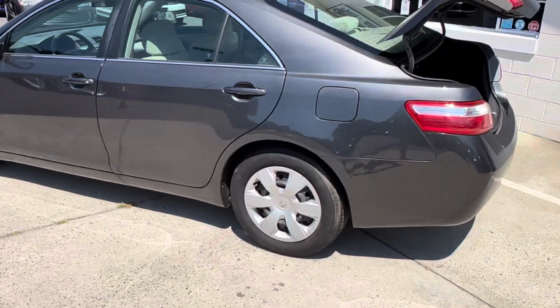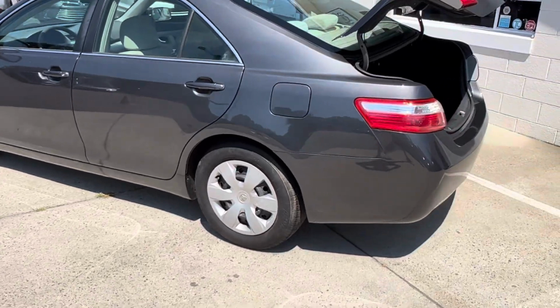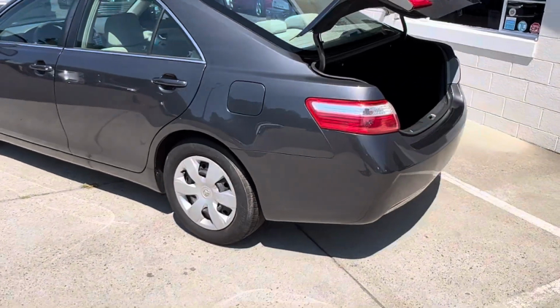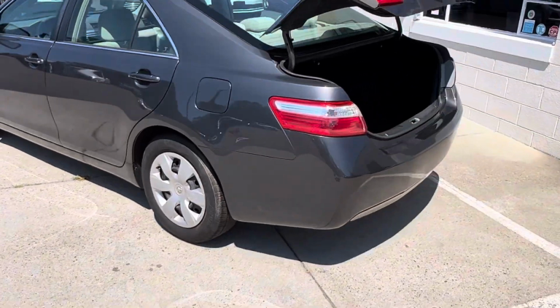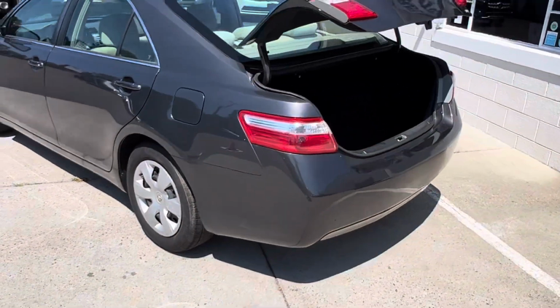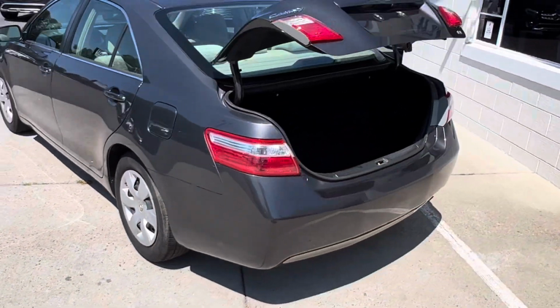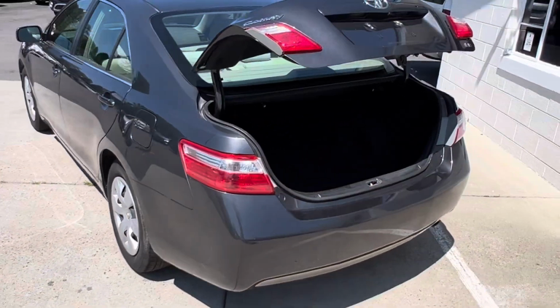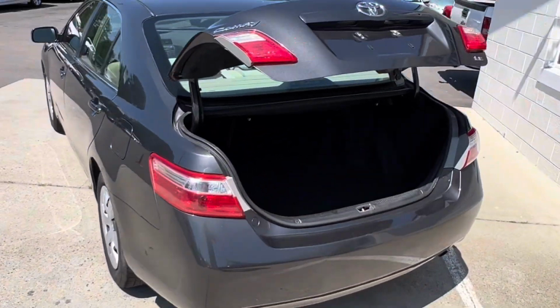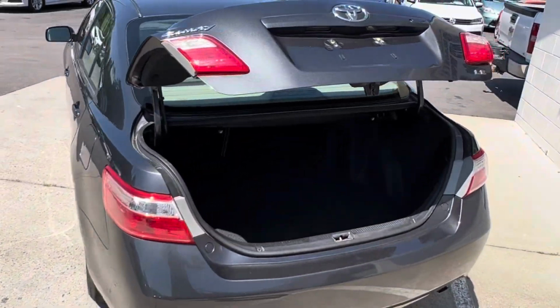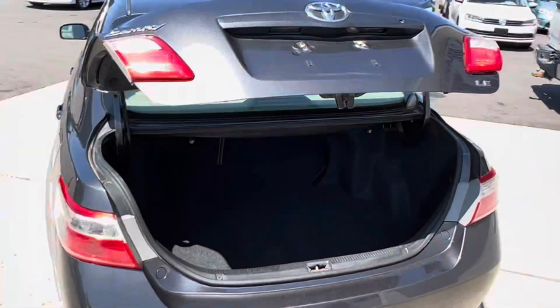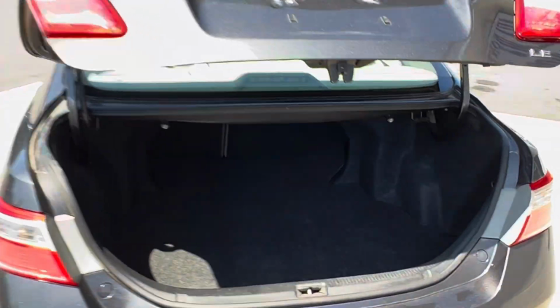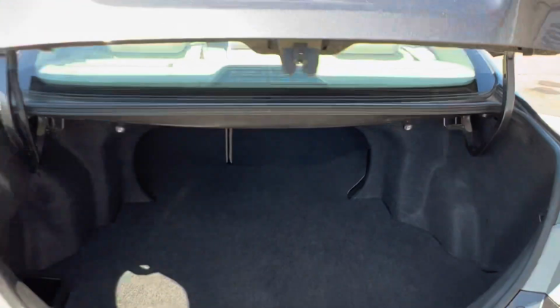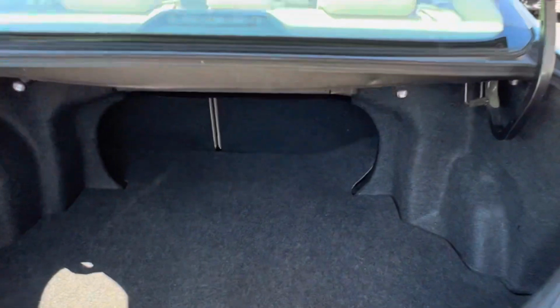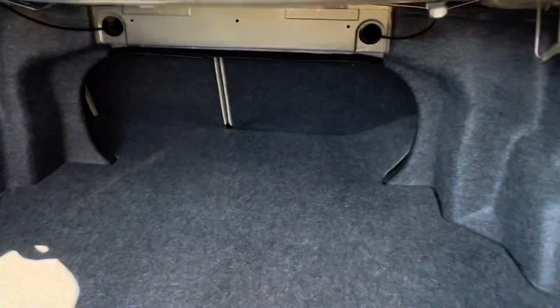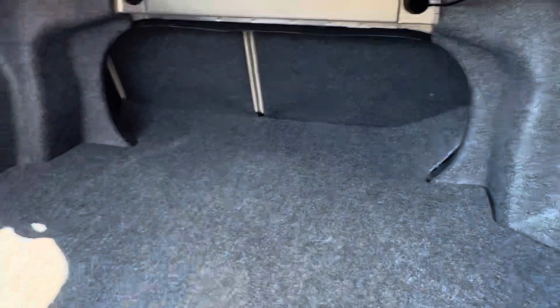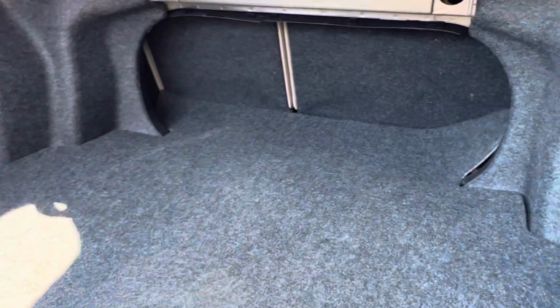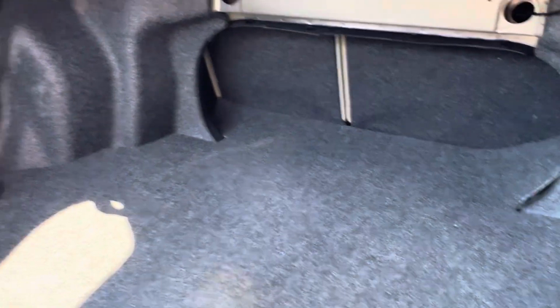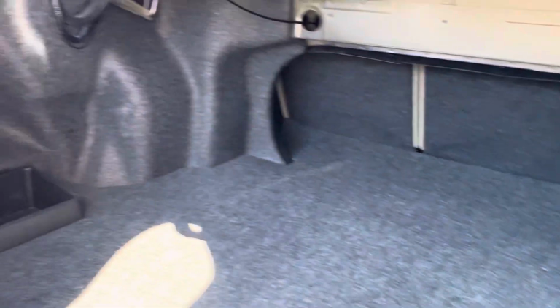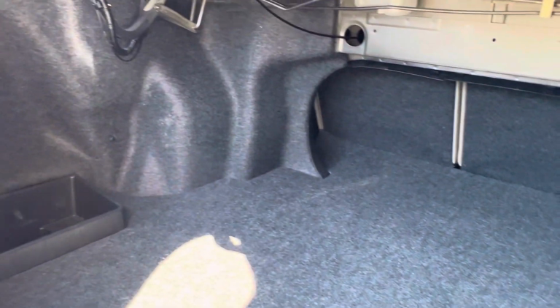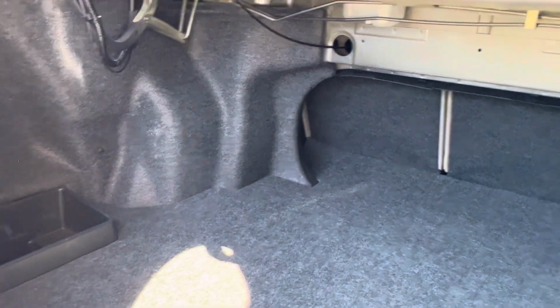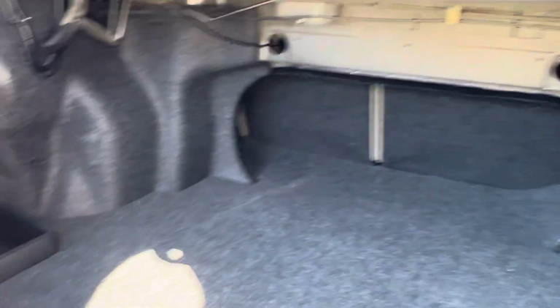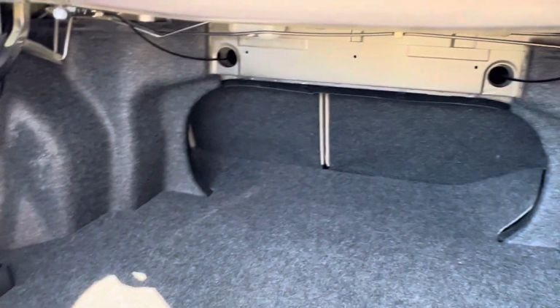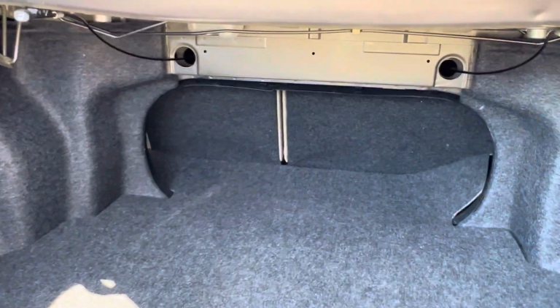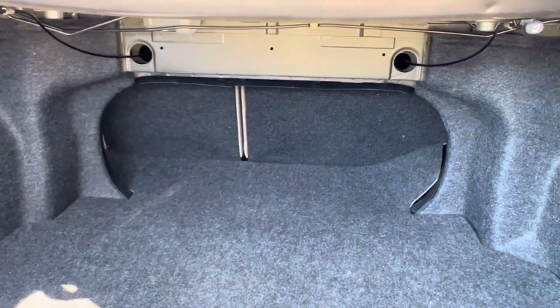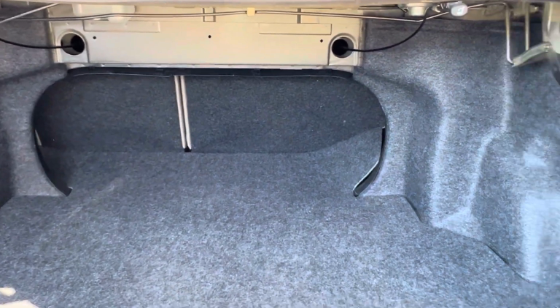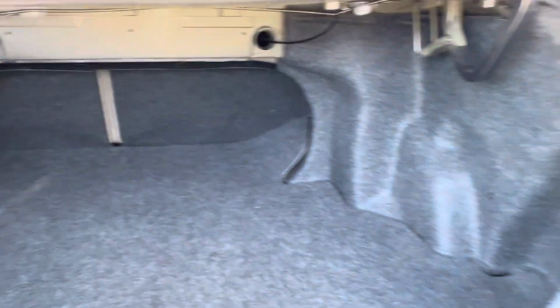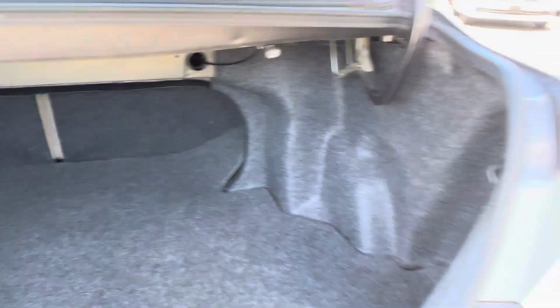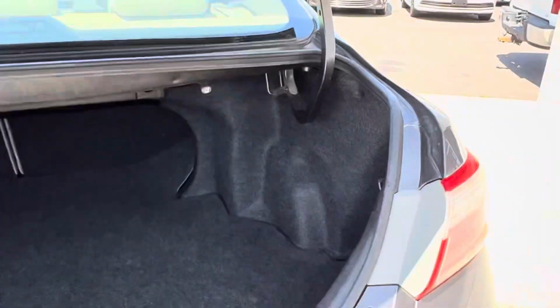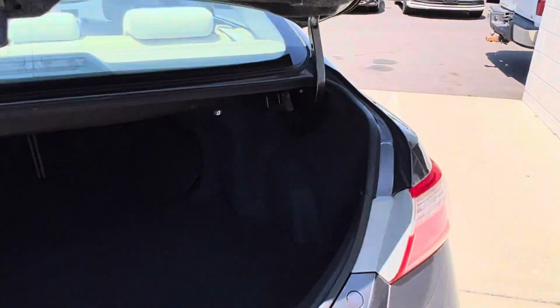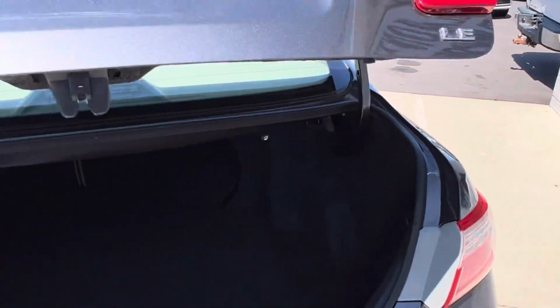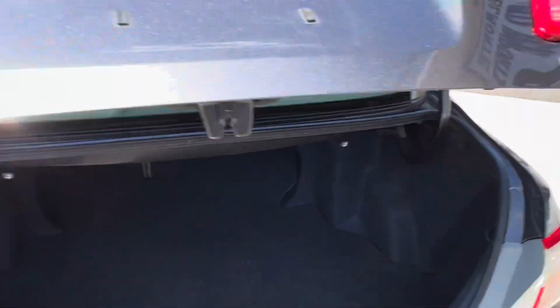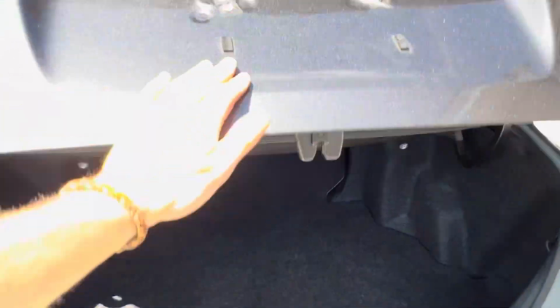I went ahead and popped the trunk for you so you guys can see. Looks like the seats do lay down so you got a little bit of extra storage space that can kind of go through if you need it.